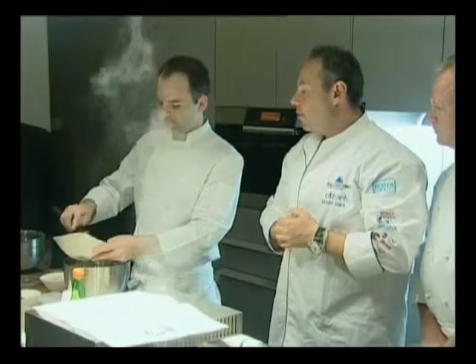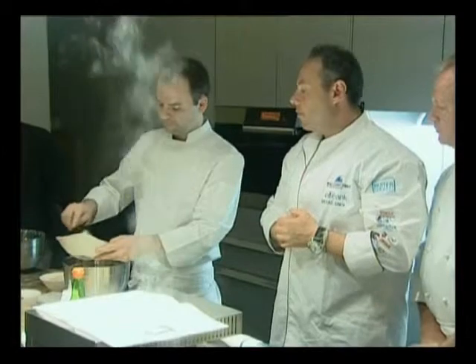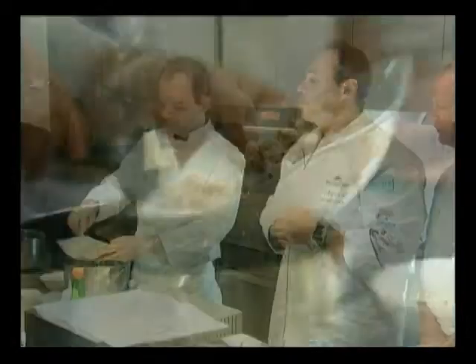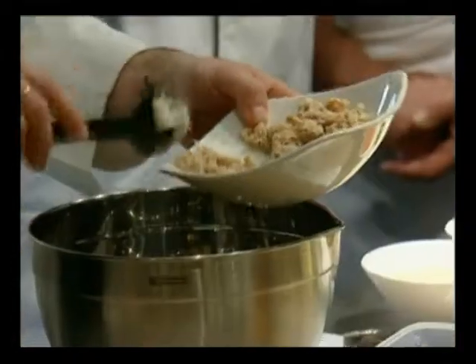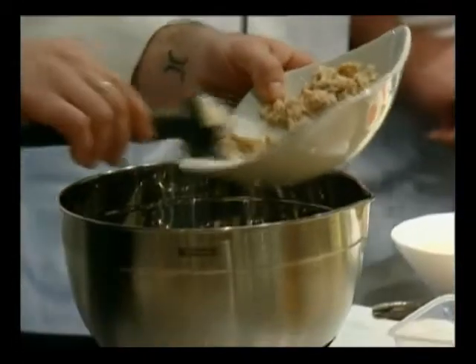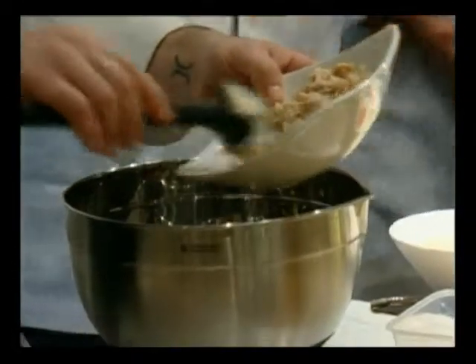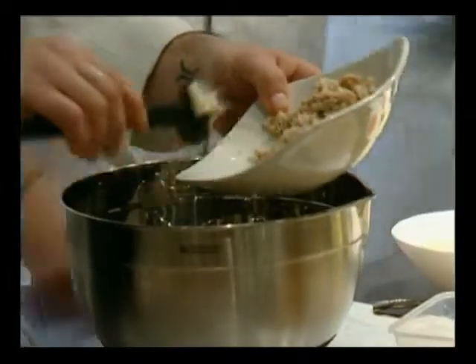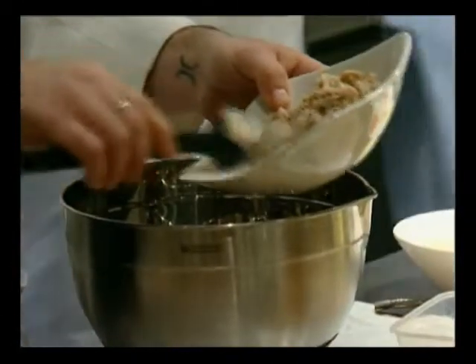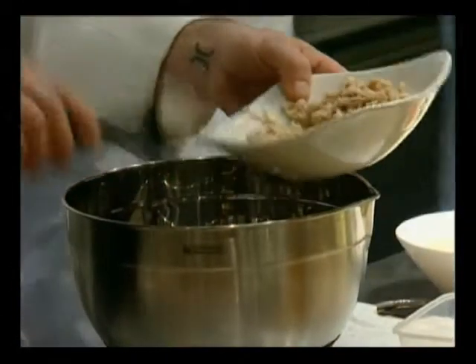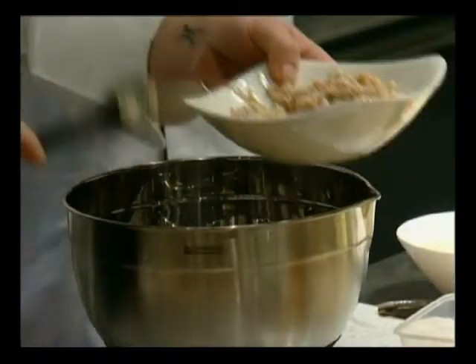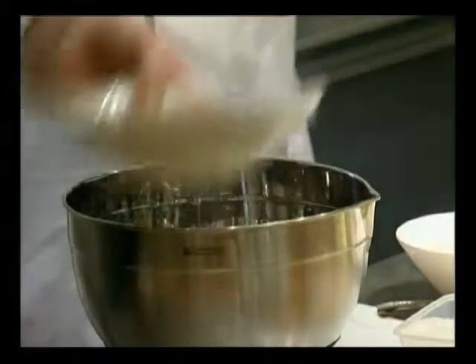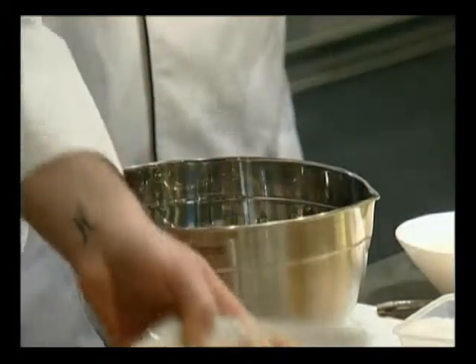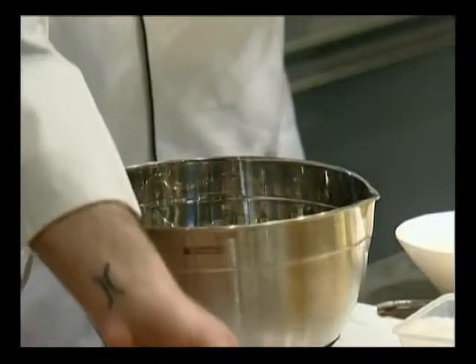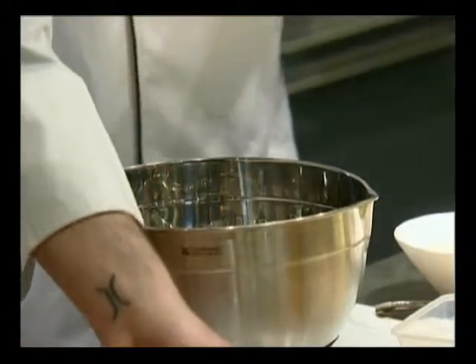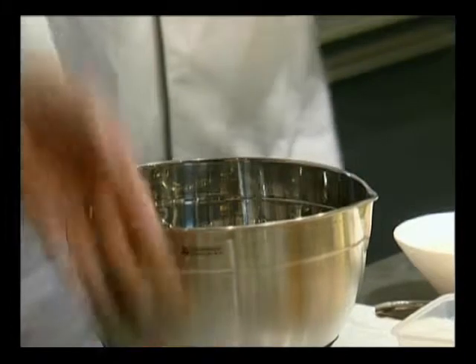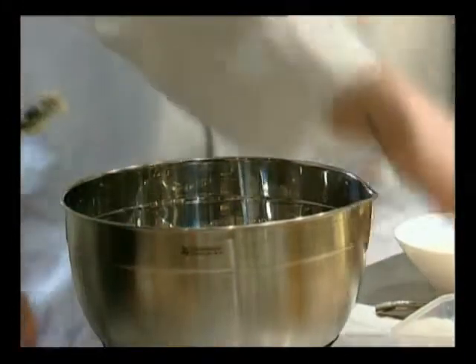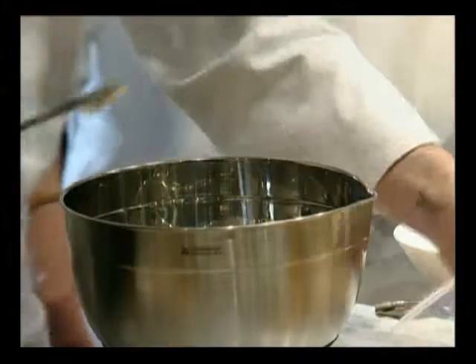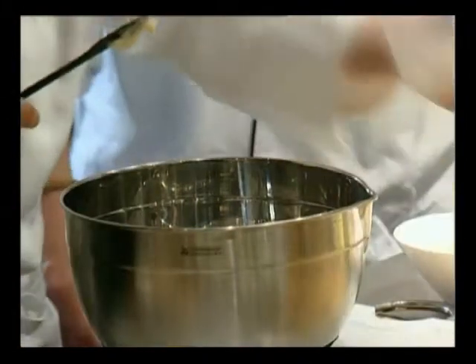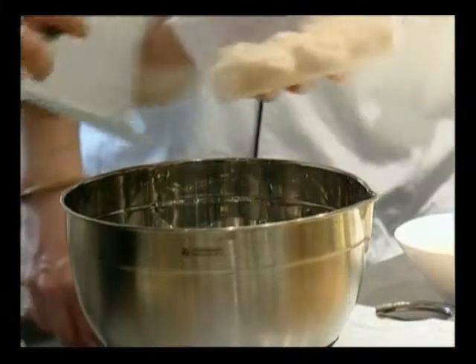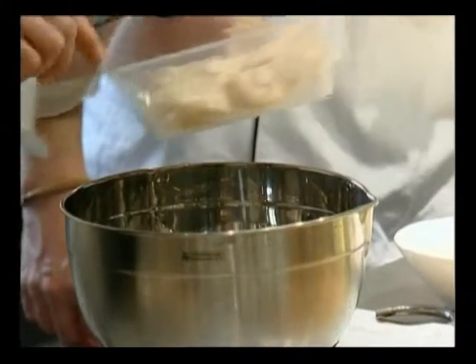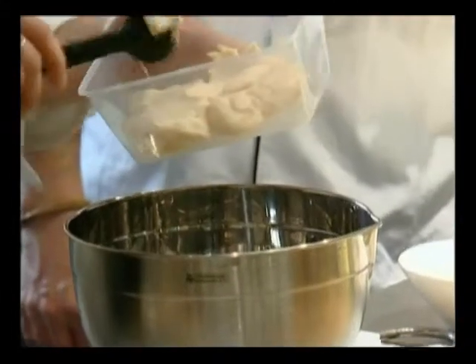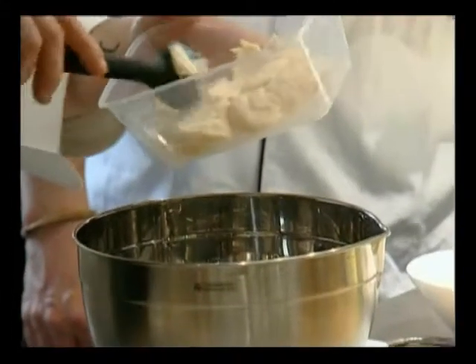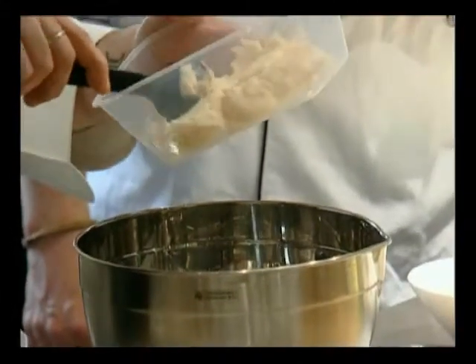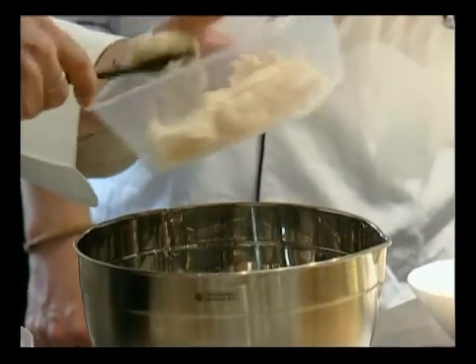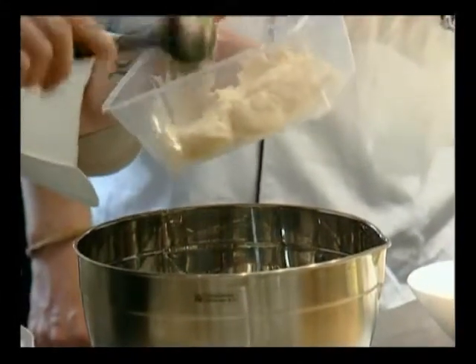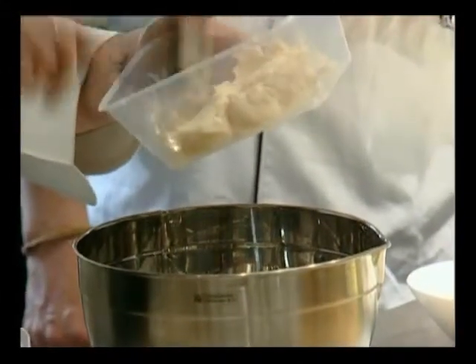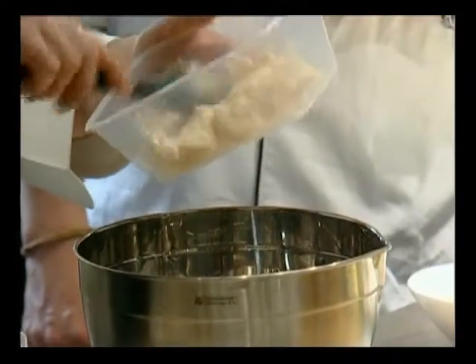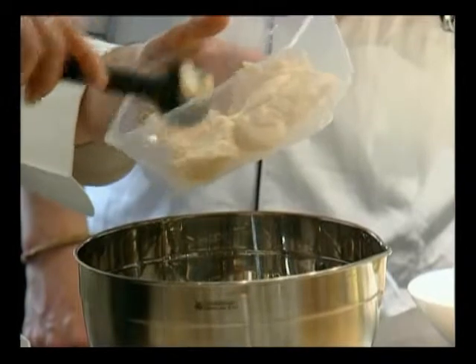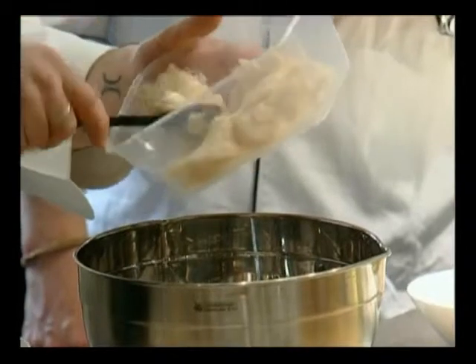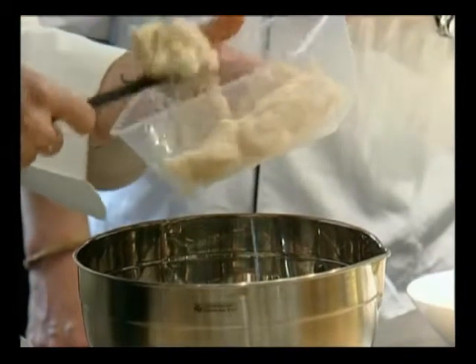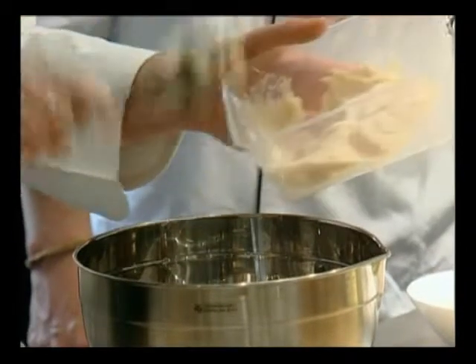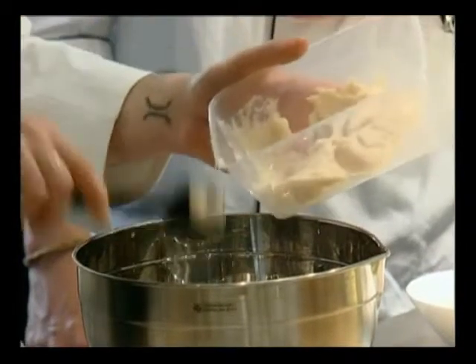As opposed to bread crumbs, the mousseline acts as the binder. It's a much lighter version, although it's got a little cream in it. It's very important to keep the mousseline ingredients cold when you're blending it because you don't want it to split. So the scallops have to be very cold, and the cream has to be very cold.